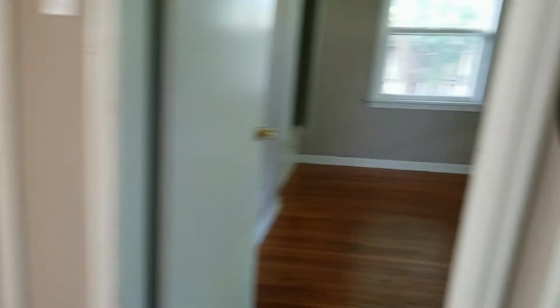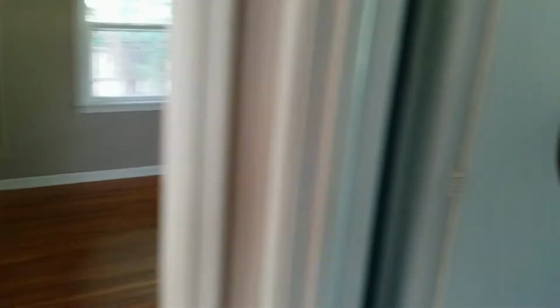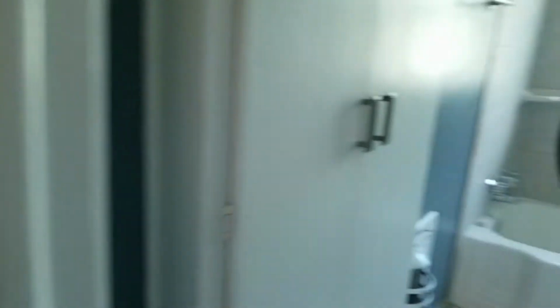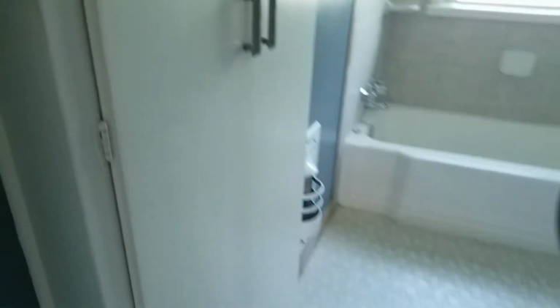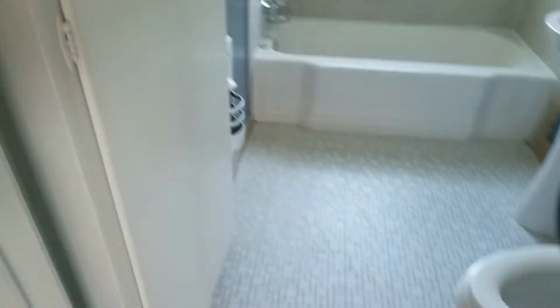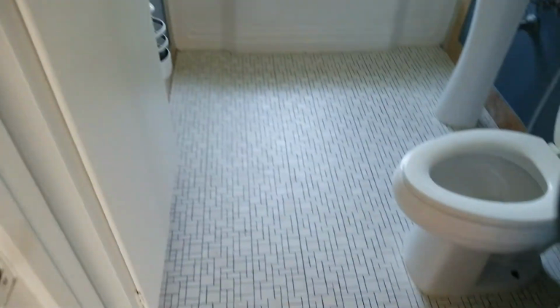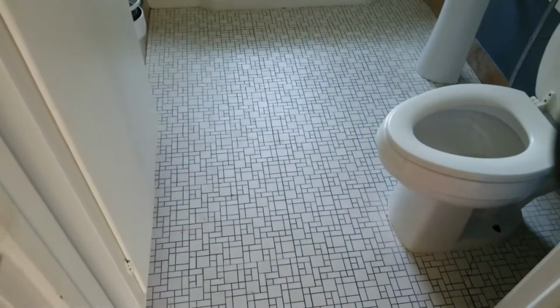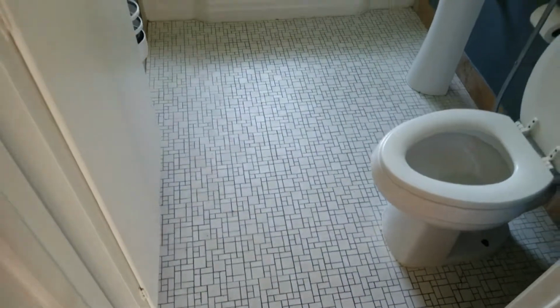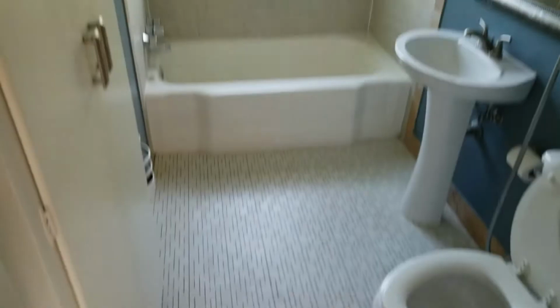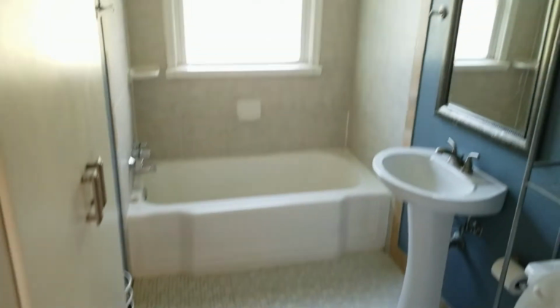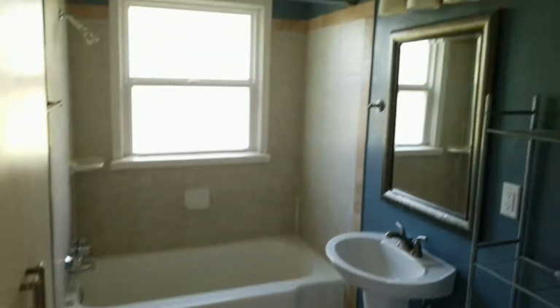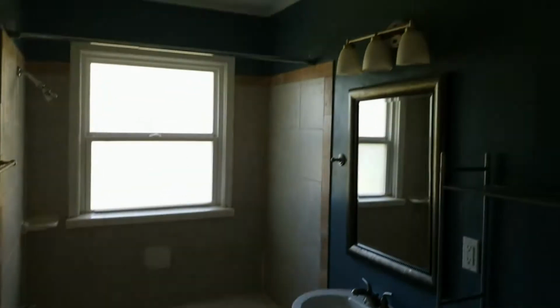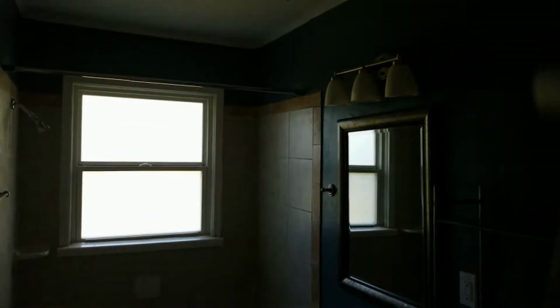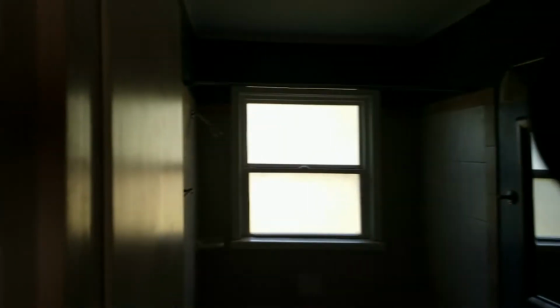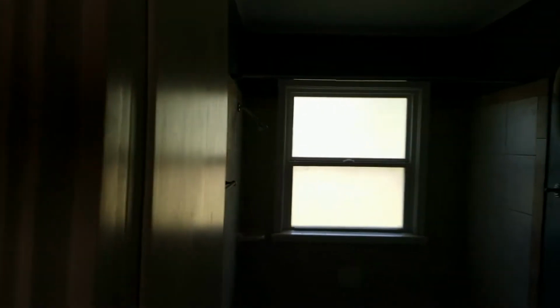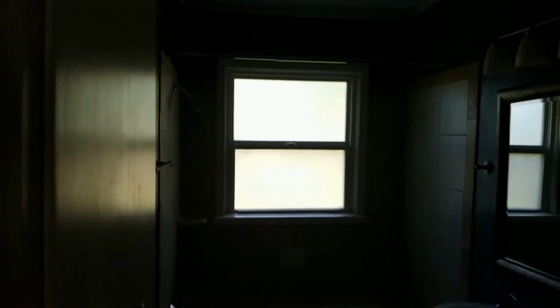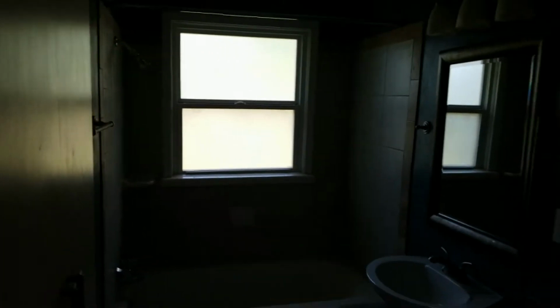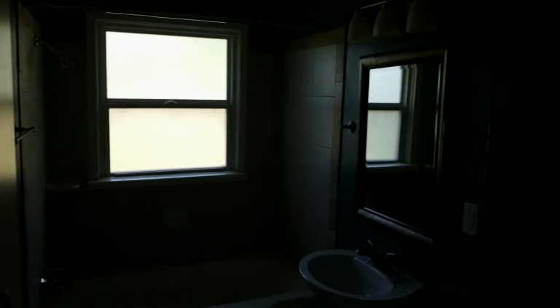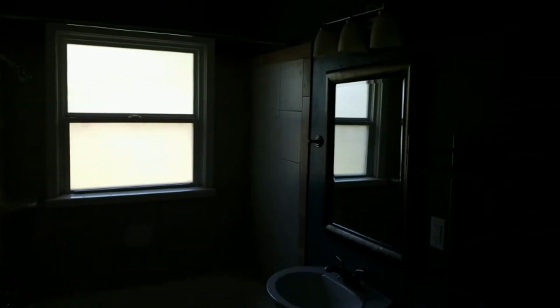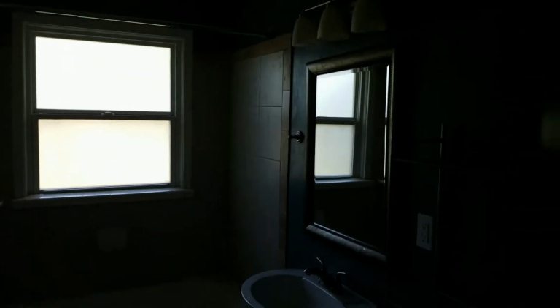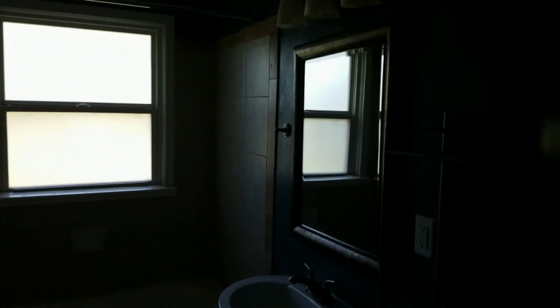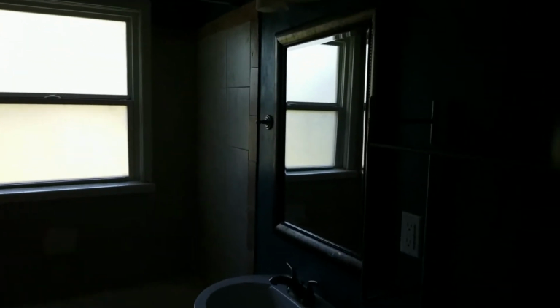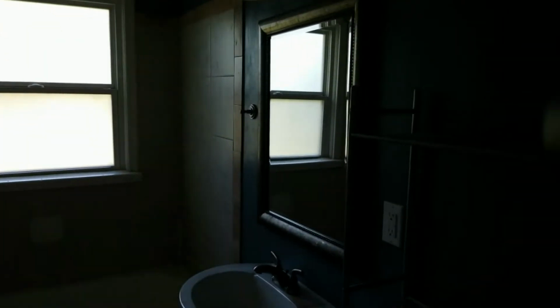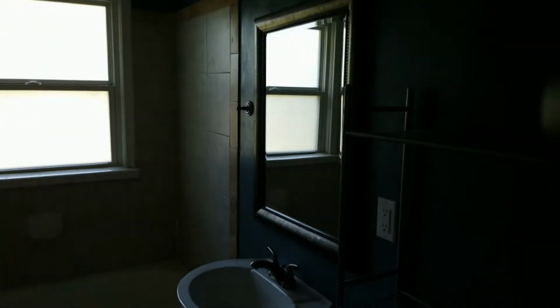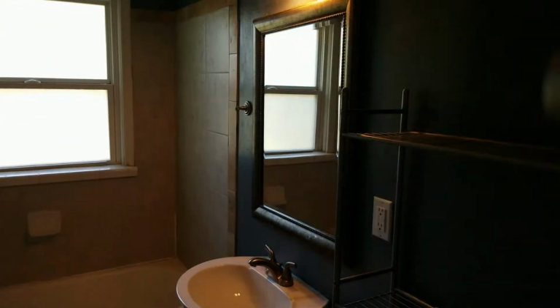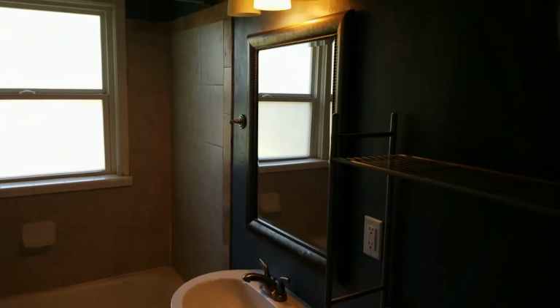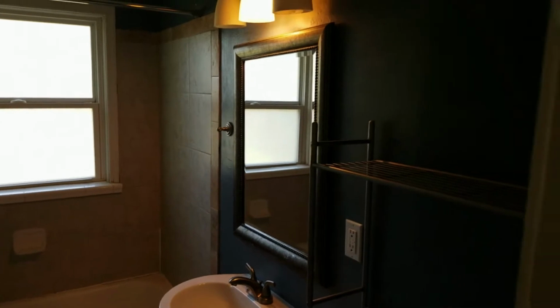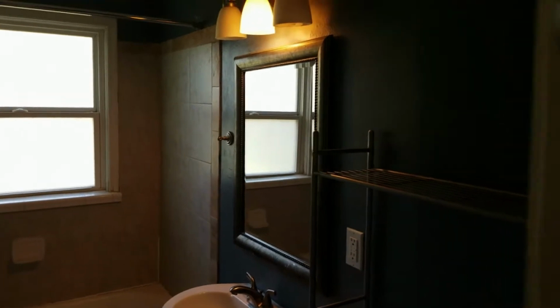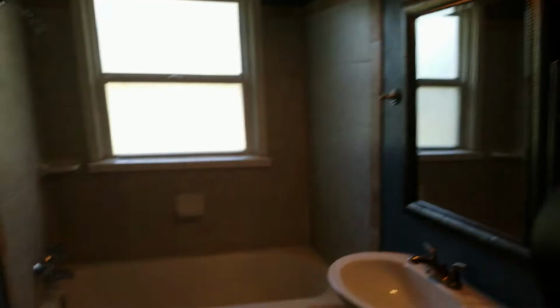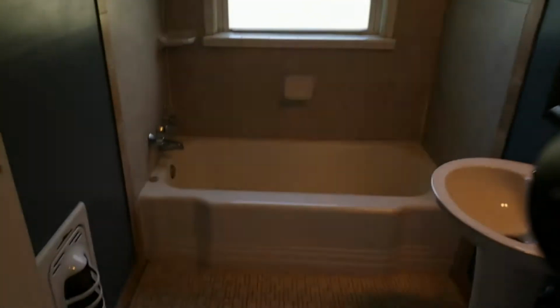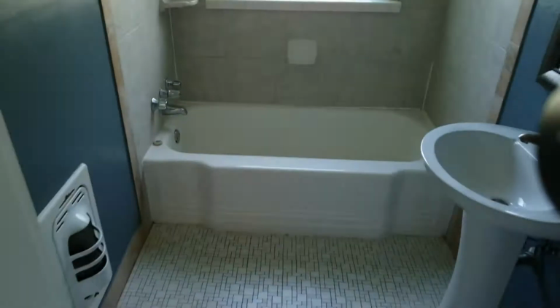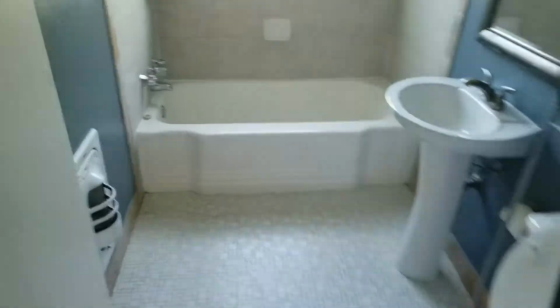Bathroom number one is shared between the three bedrooms. It is clean and in good condition. All features and fixtures of this room work correctly. A couple of bulbs need to be replaced on that fixture, otherwise it is in good shape.